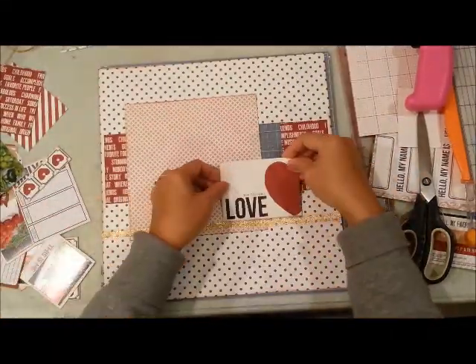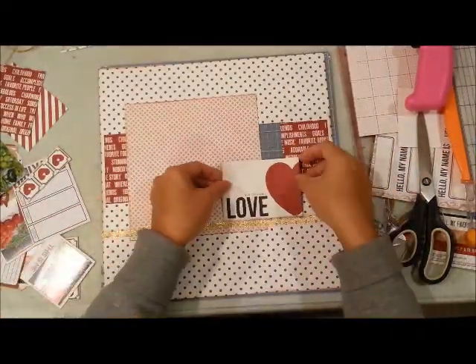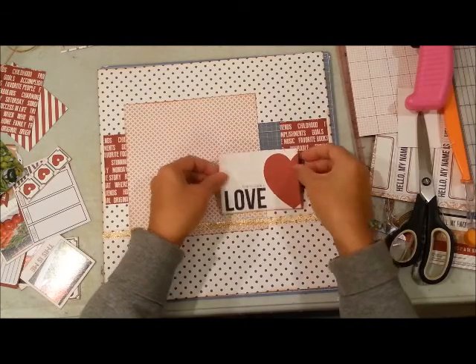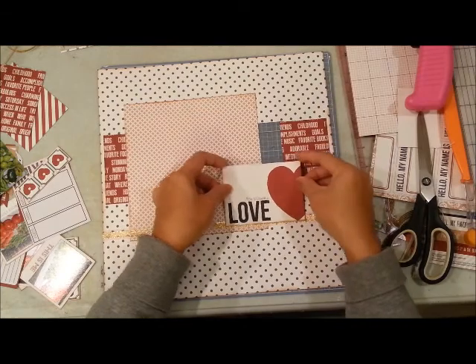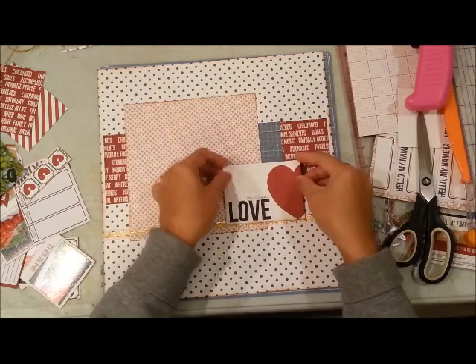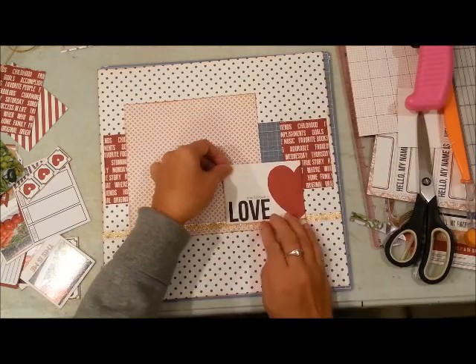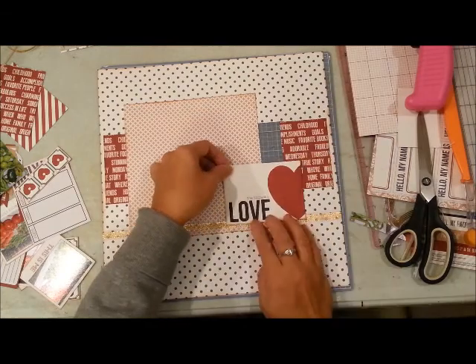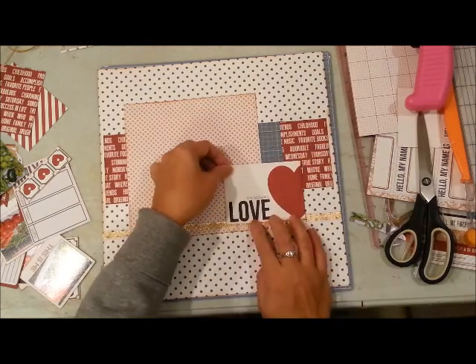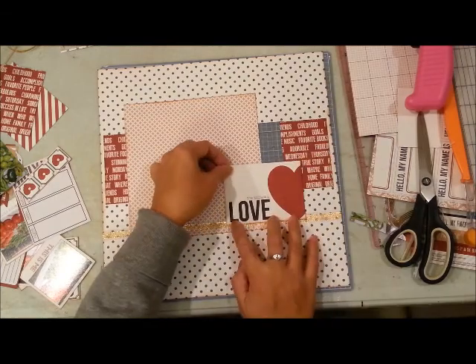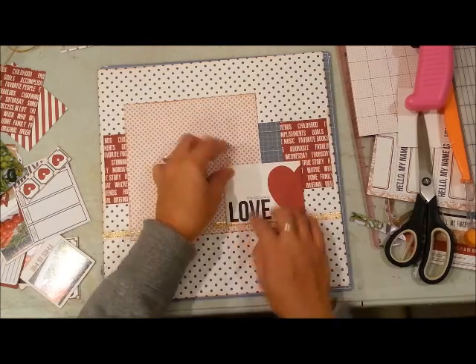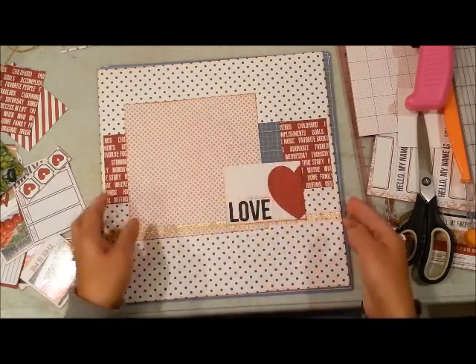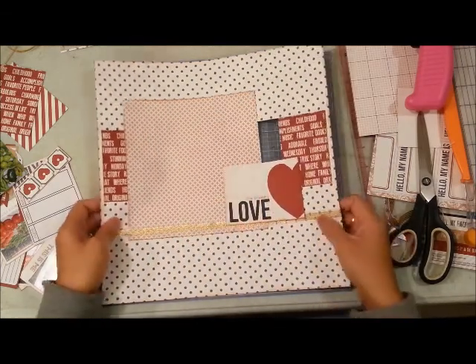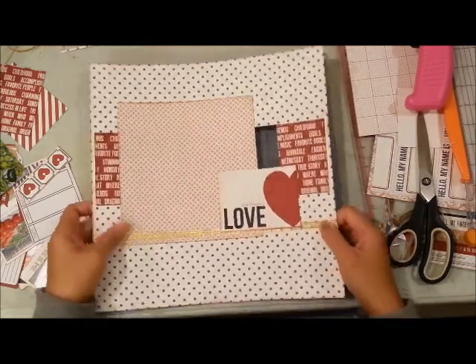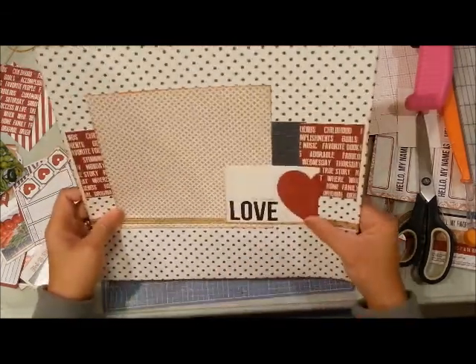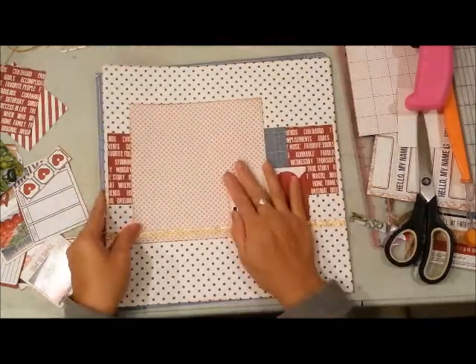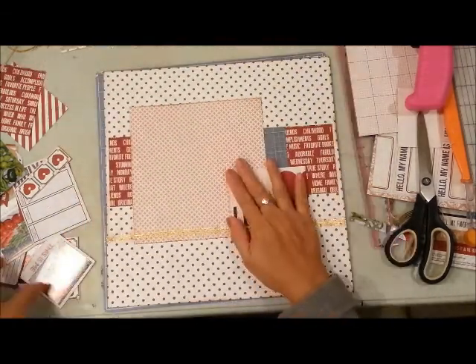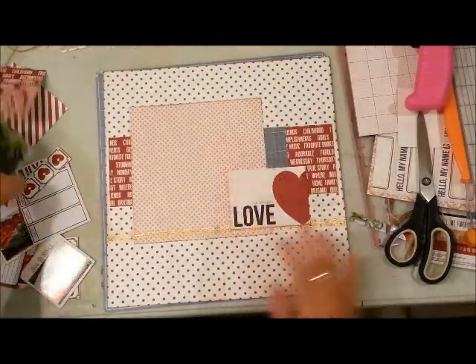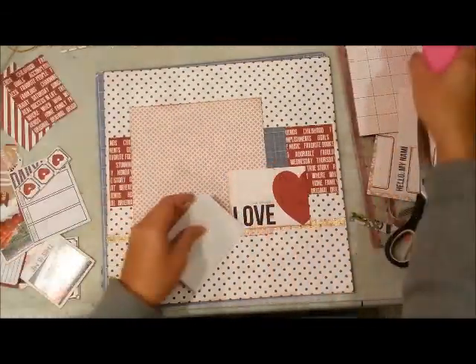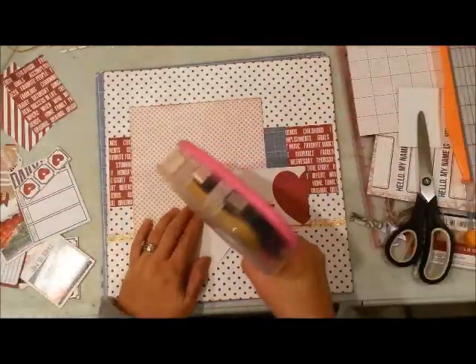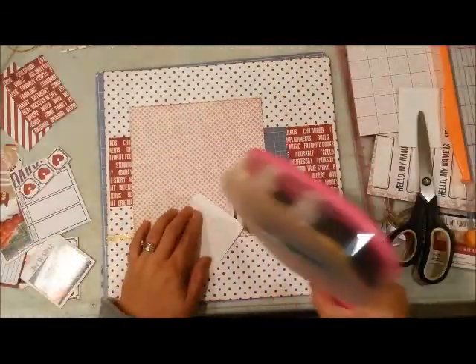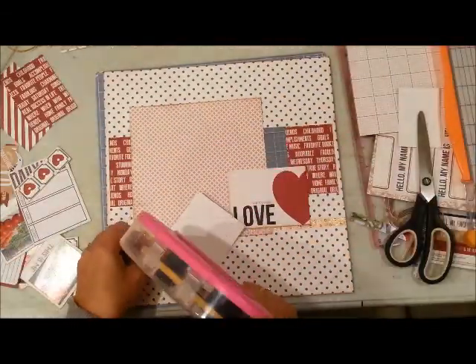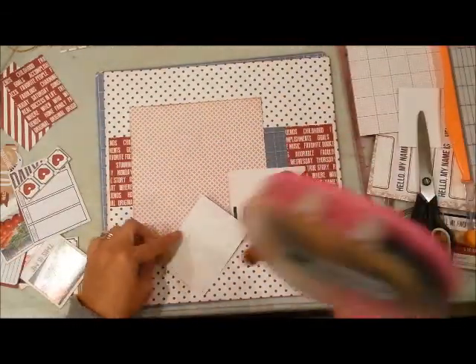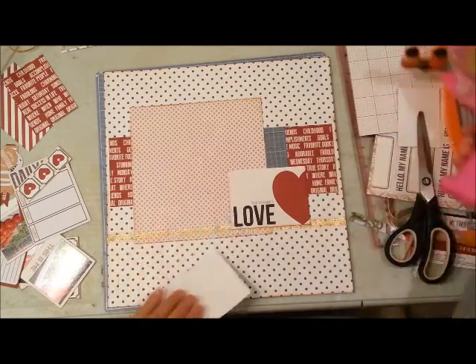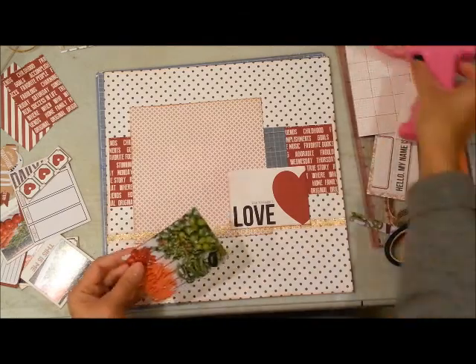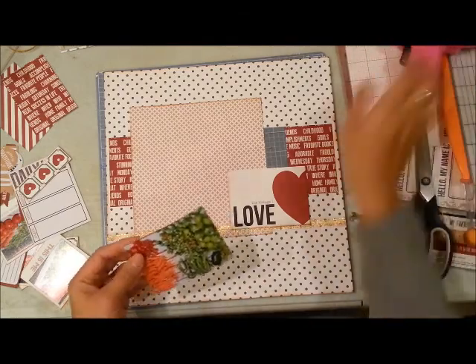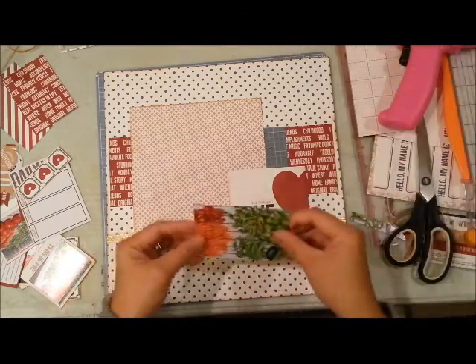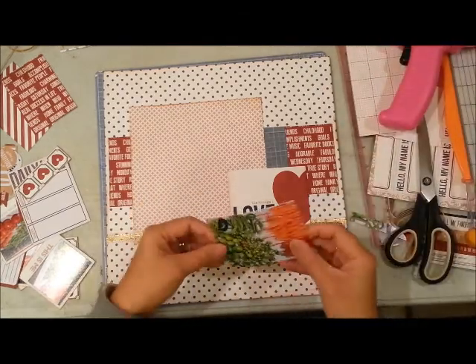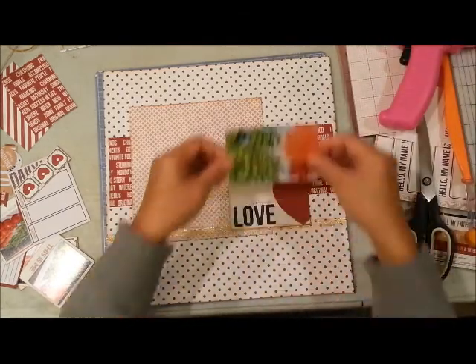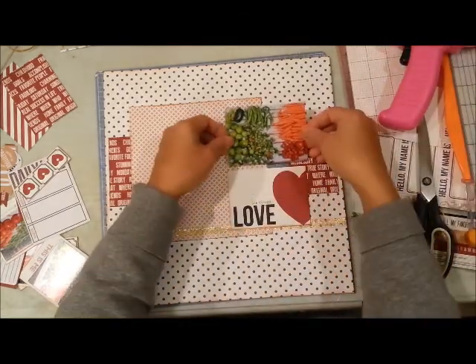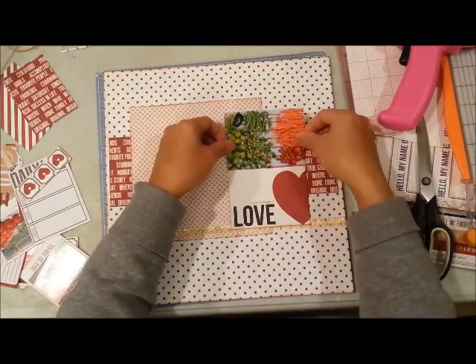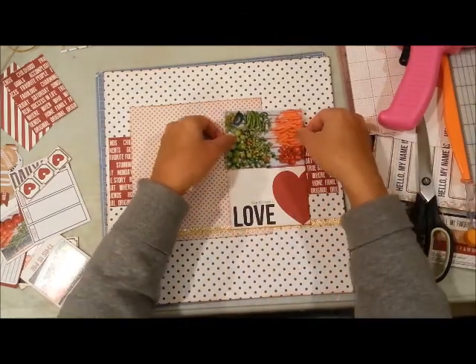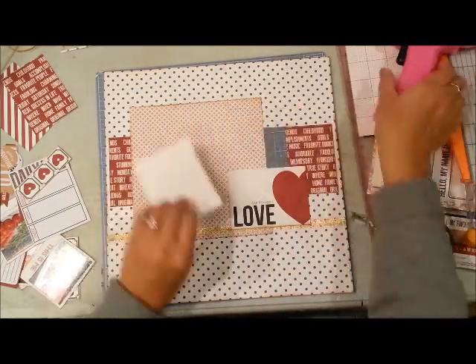Here I am just adhering all of the other elements and layering them on top of each other.